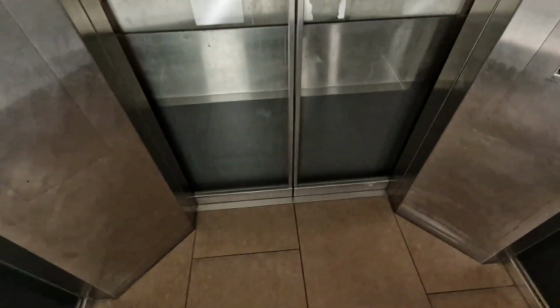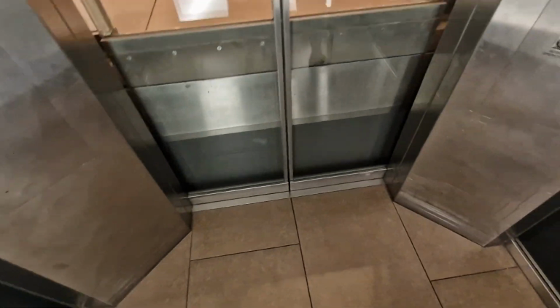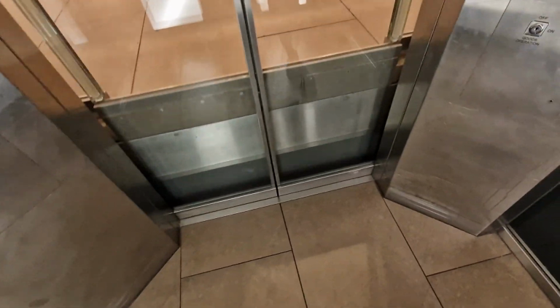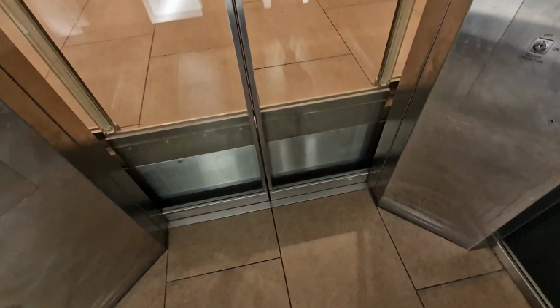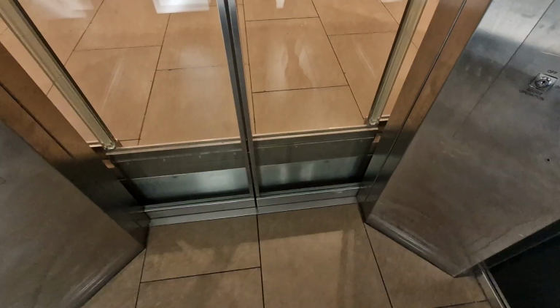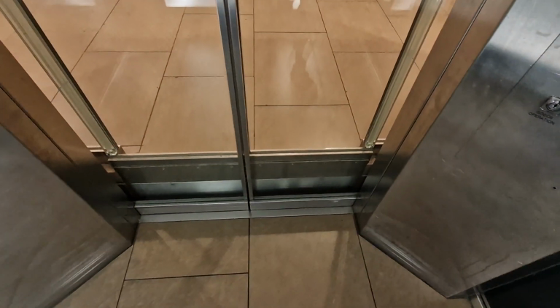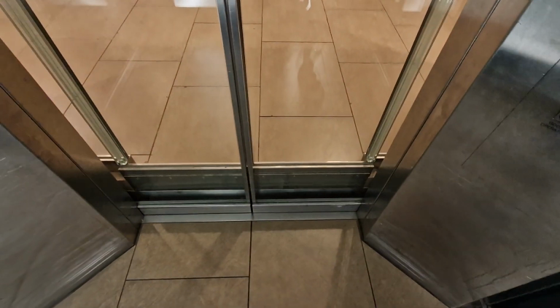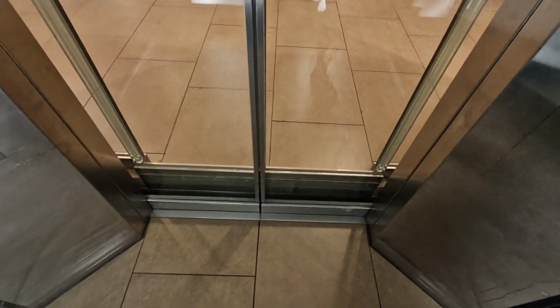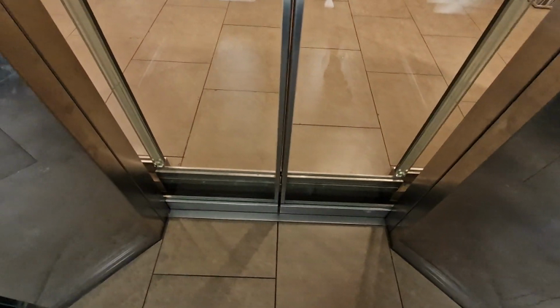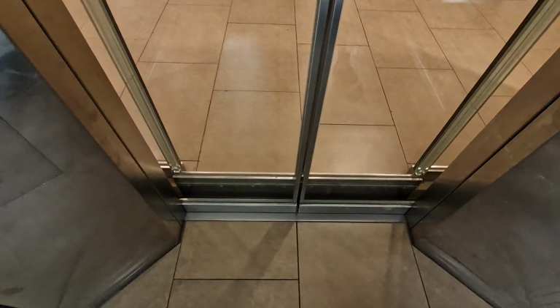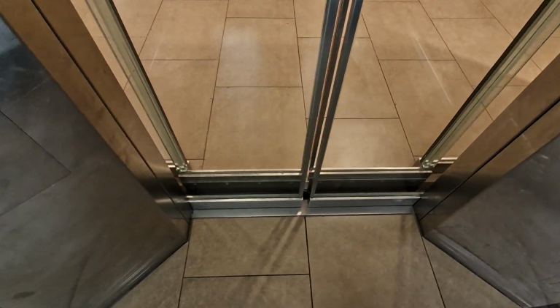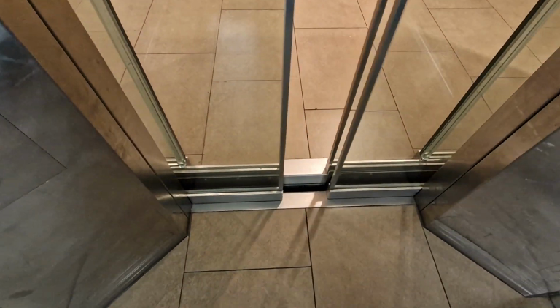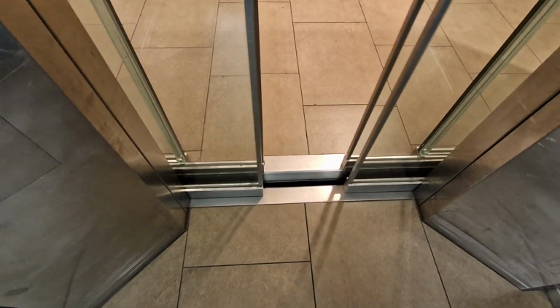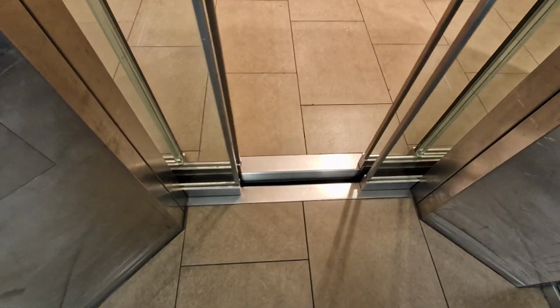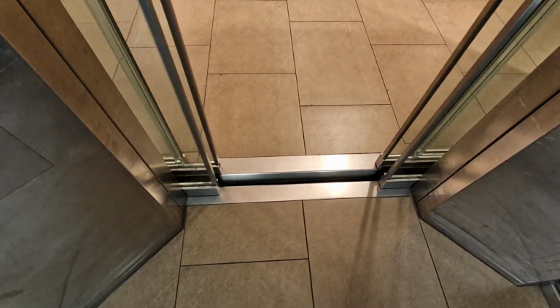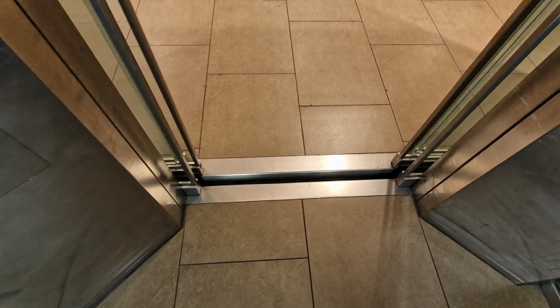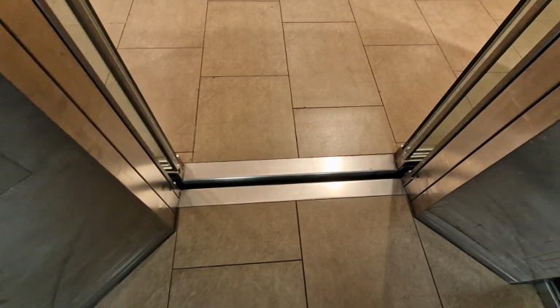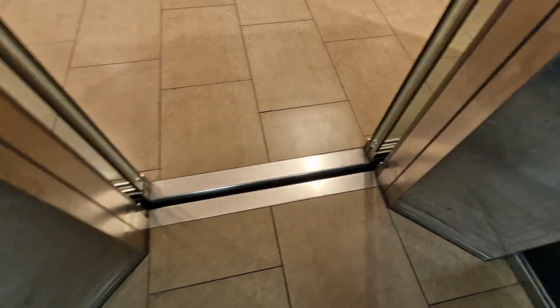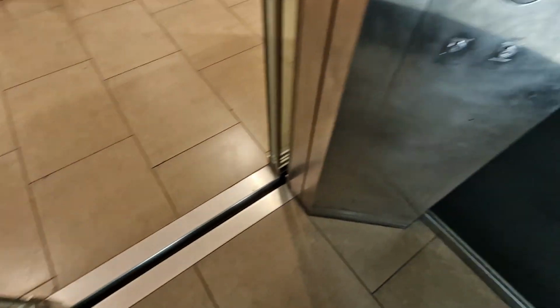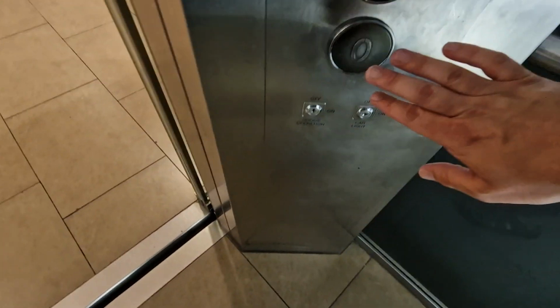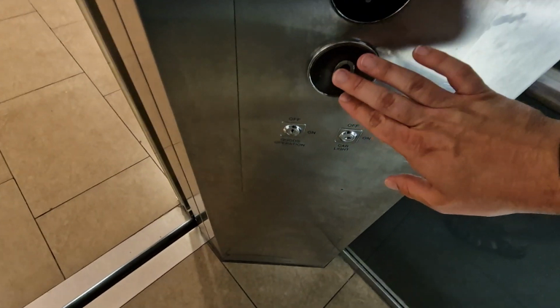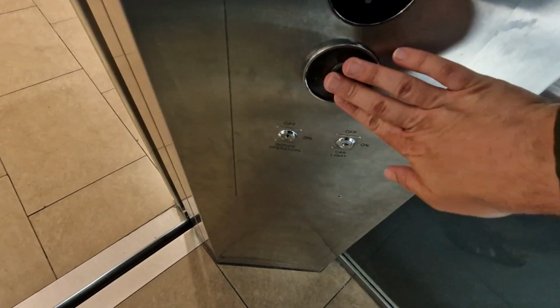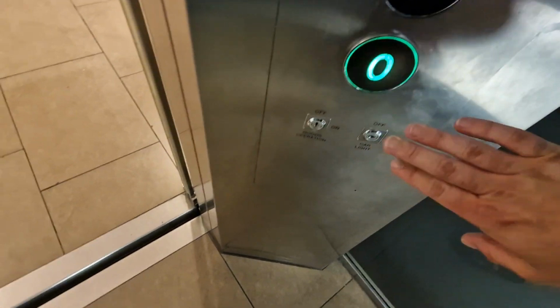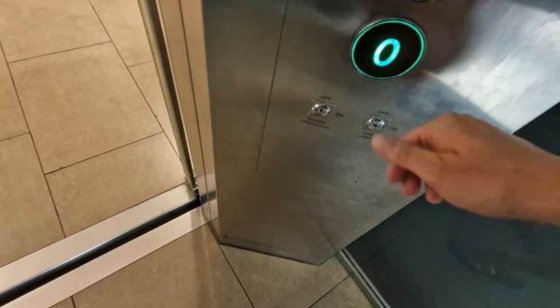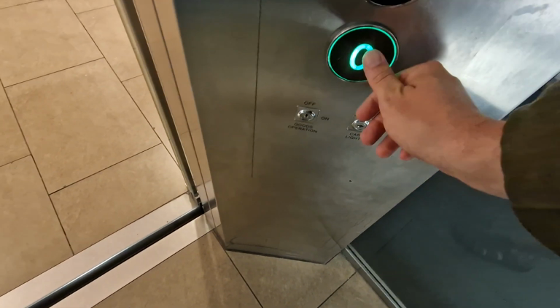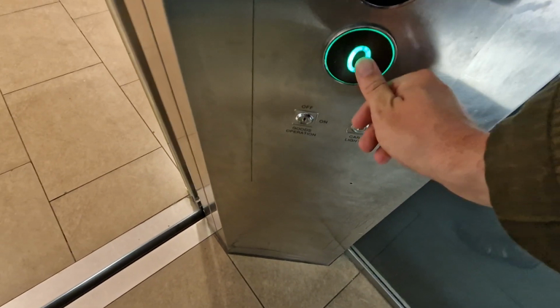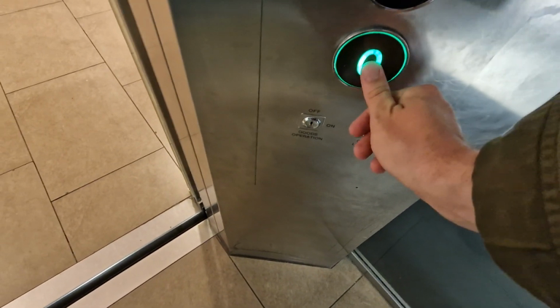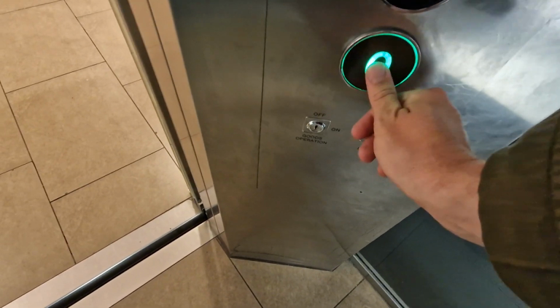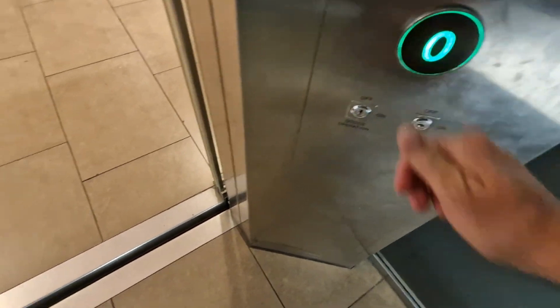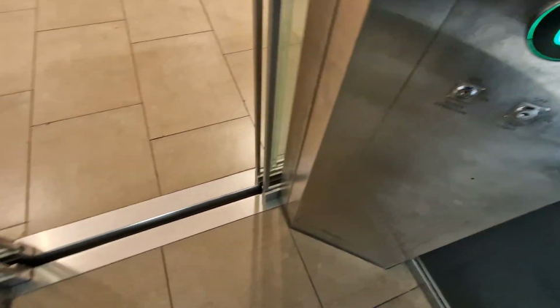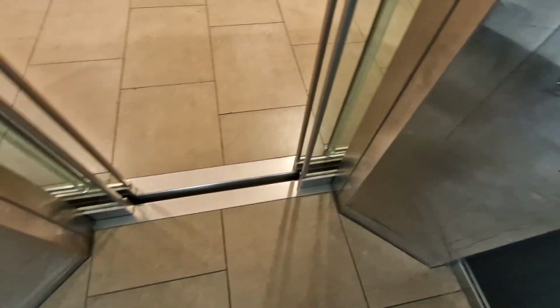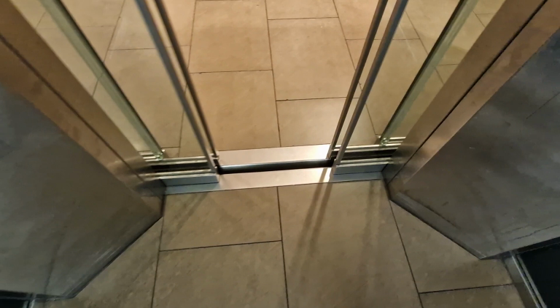Floor one. Right, floor one — go back down to G. Doors are opening. It's got the classic levelling. Please mind the doors.